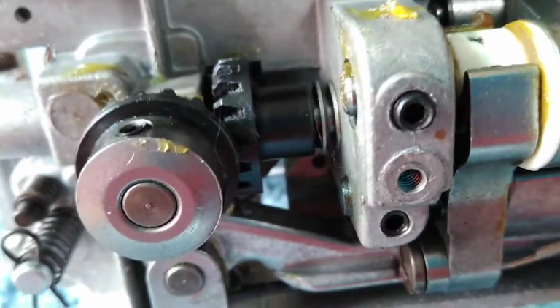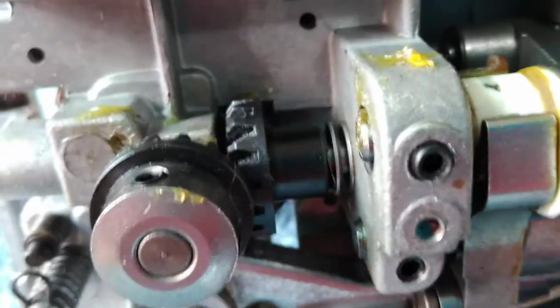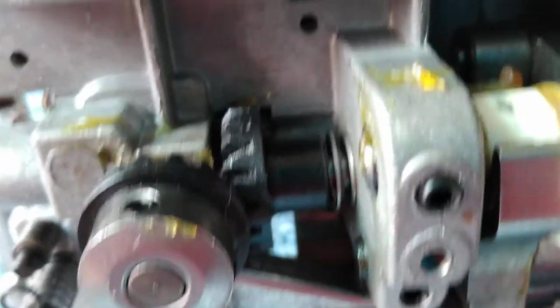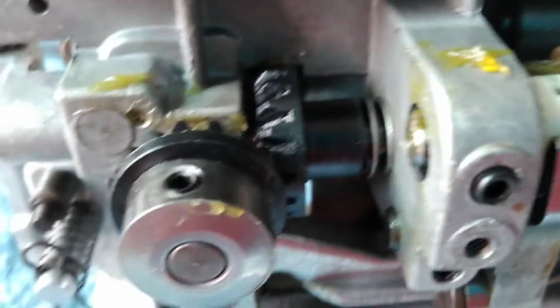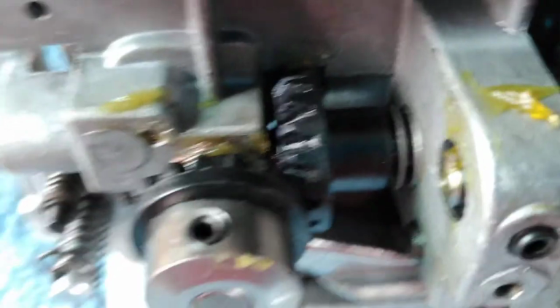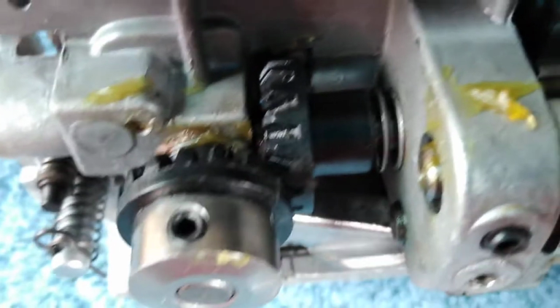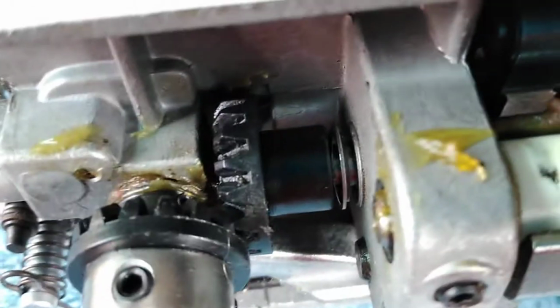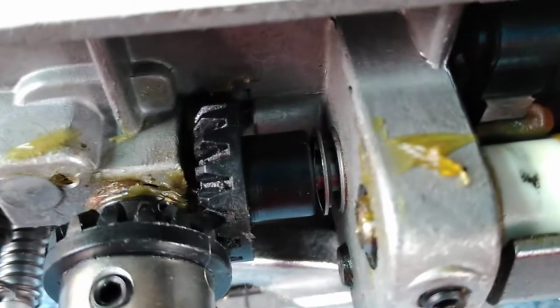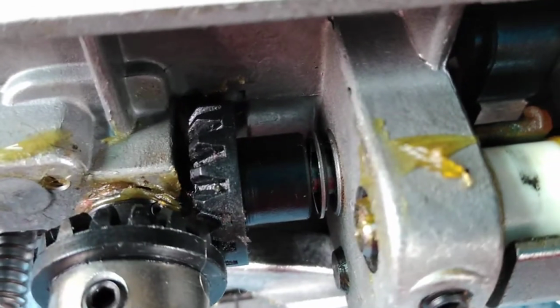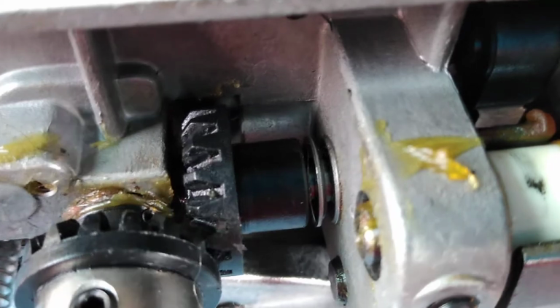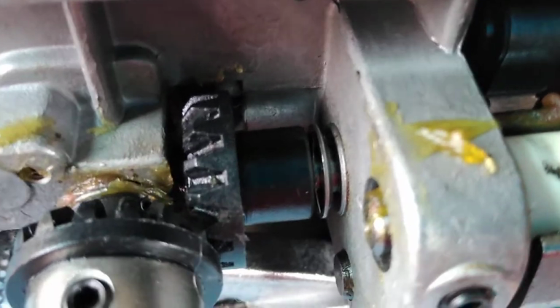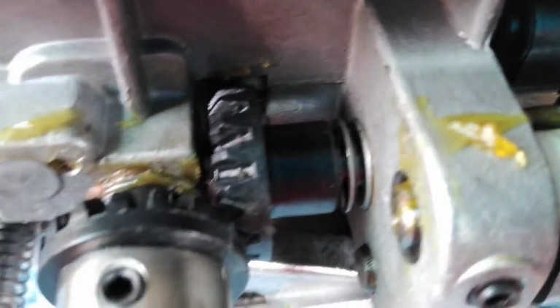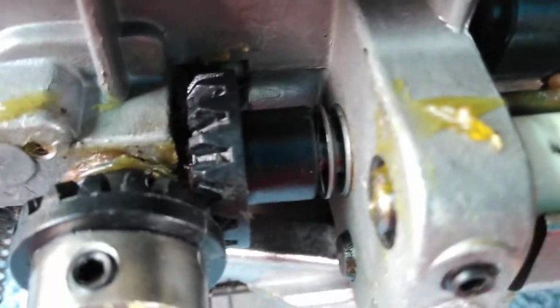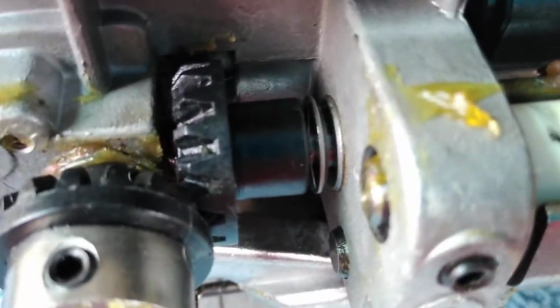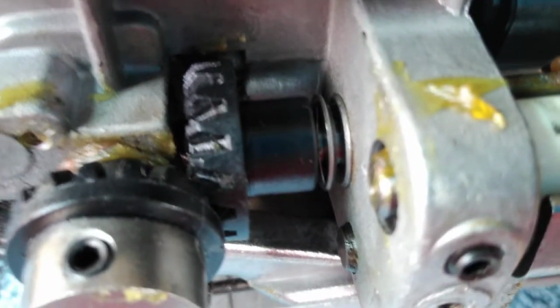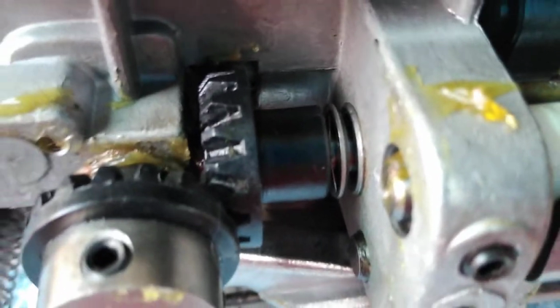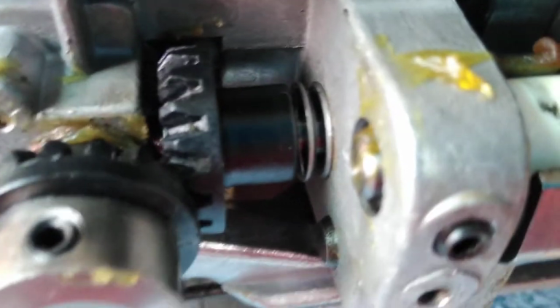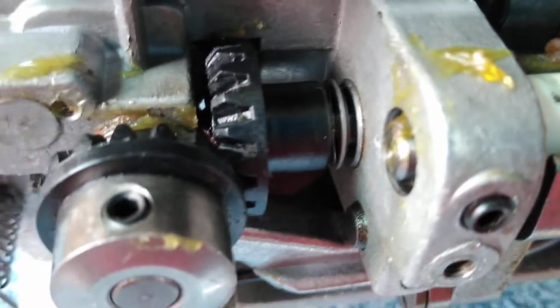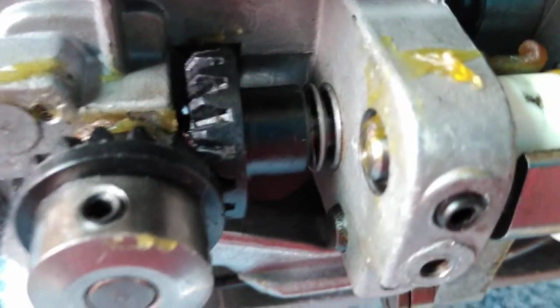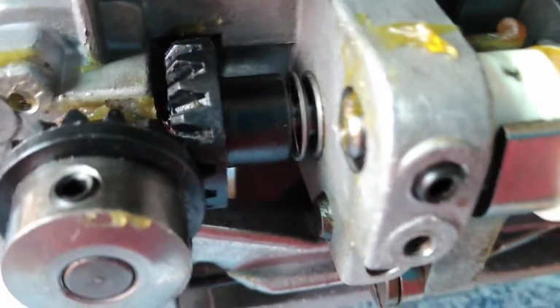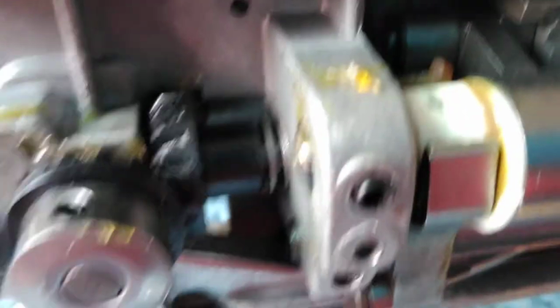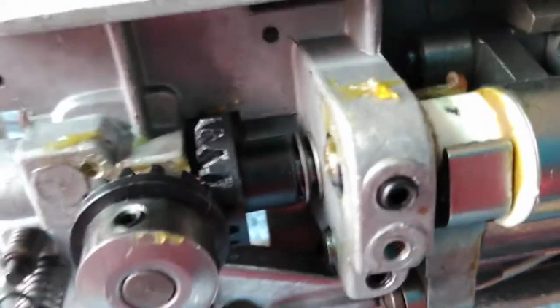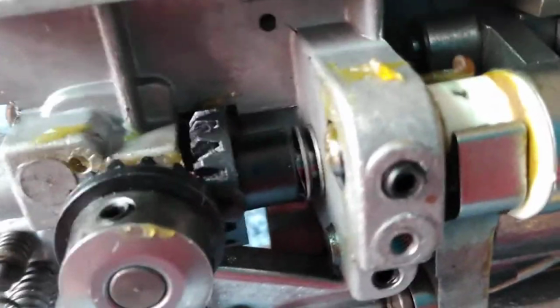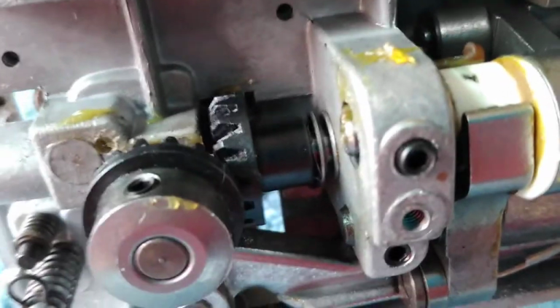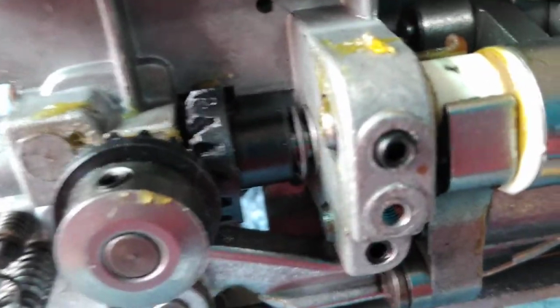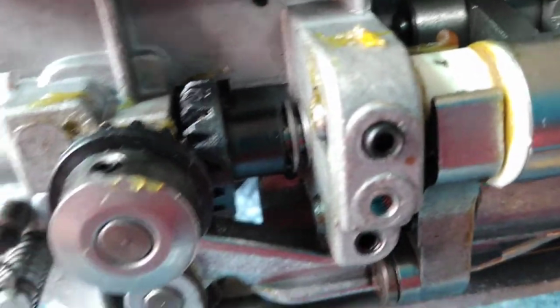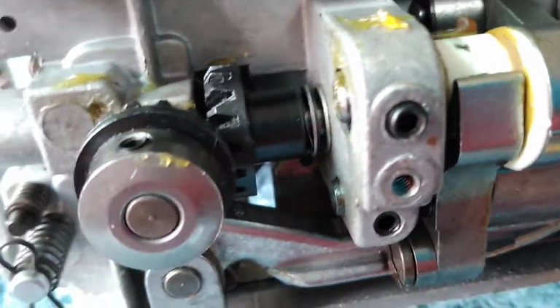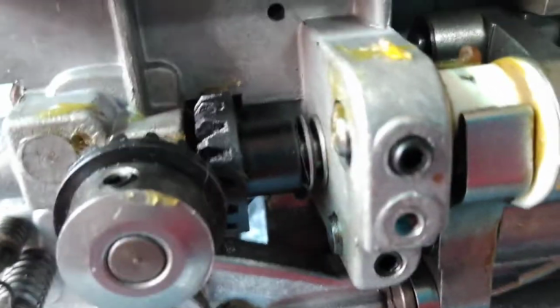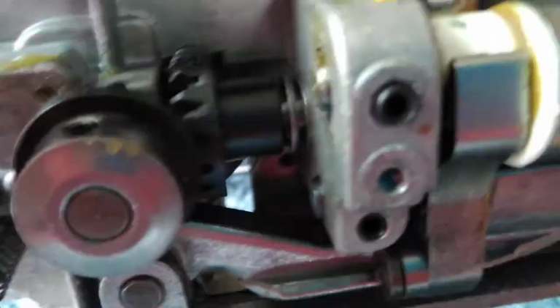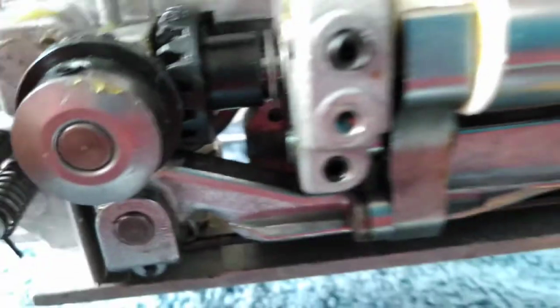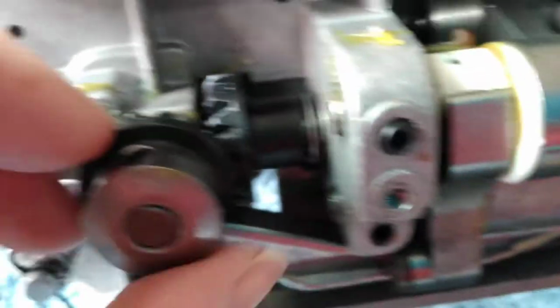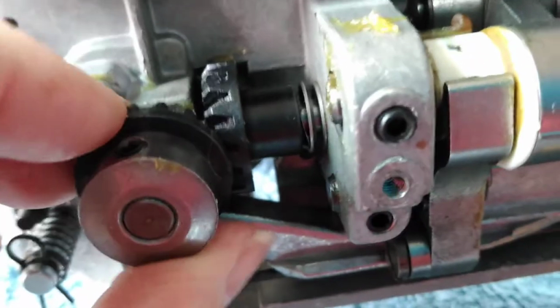I'm almost thinking somebody might have replaced that gear and put the wrong one on it, because what's going to hold it on that shaft tight so that when the drive shaft turns, it also turns?